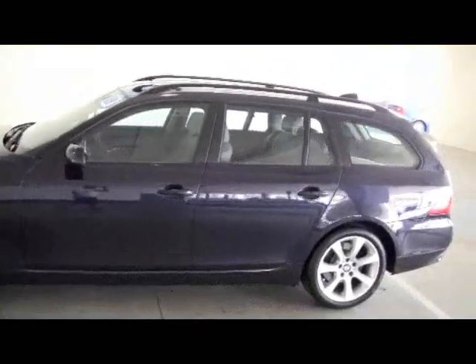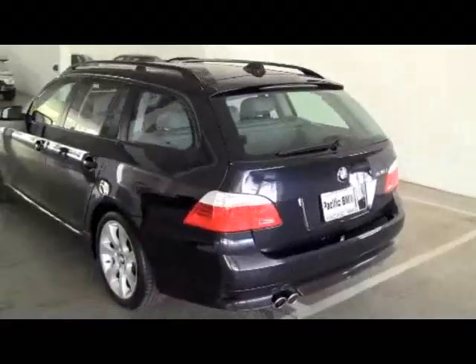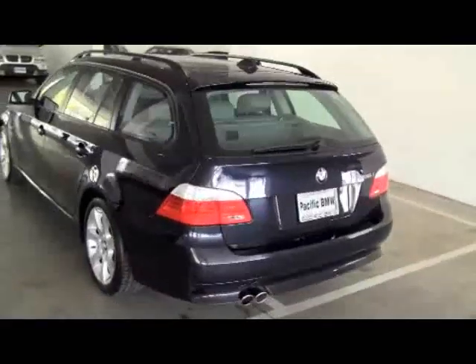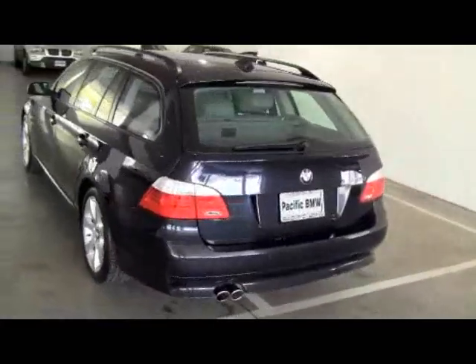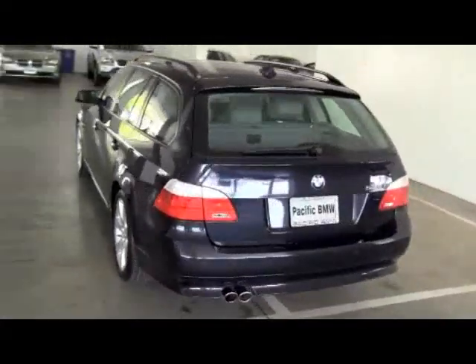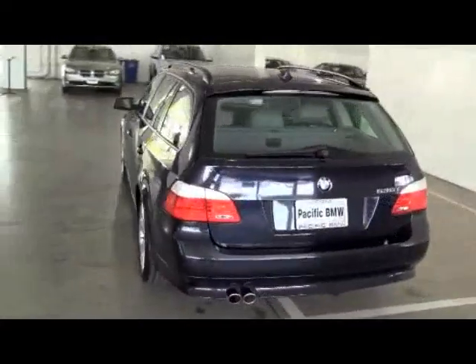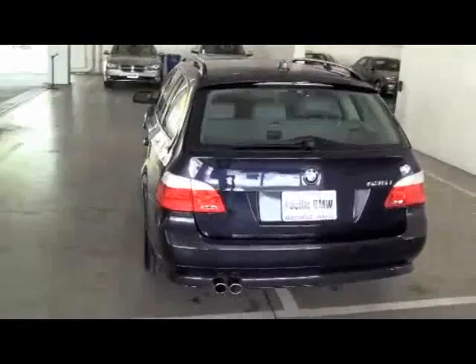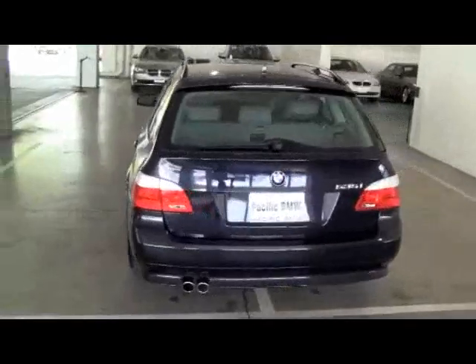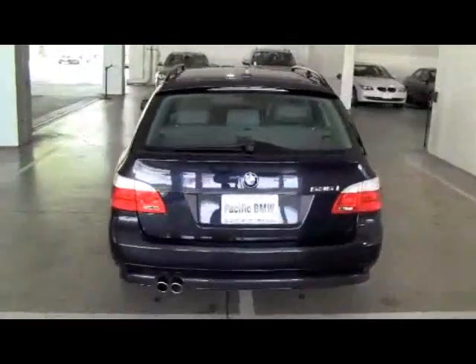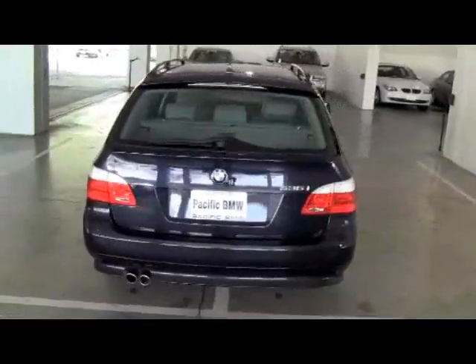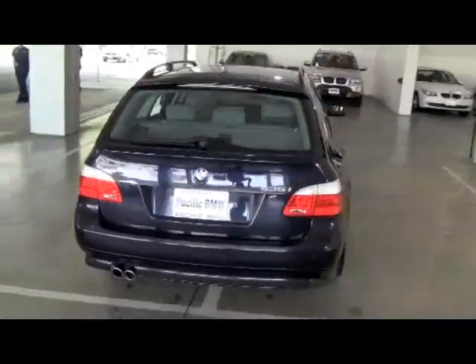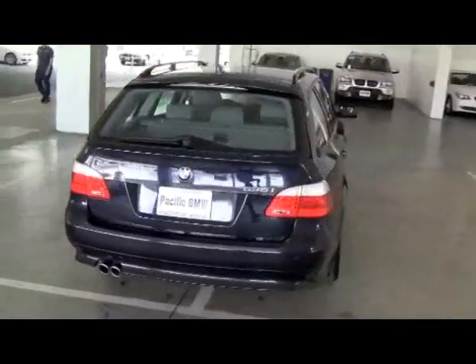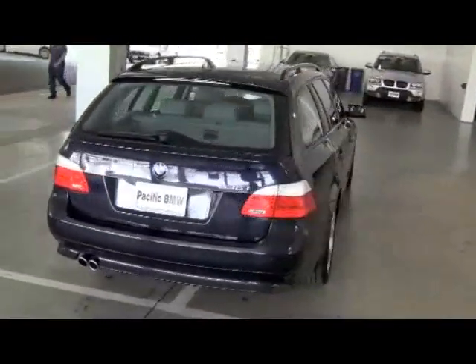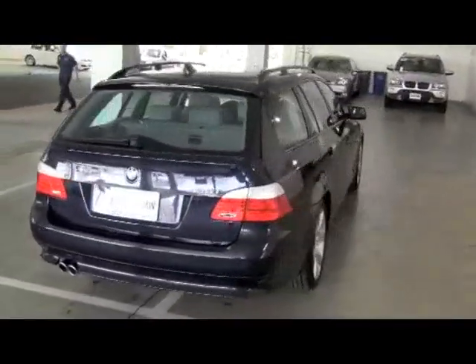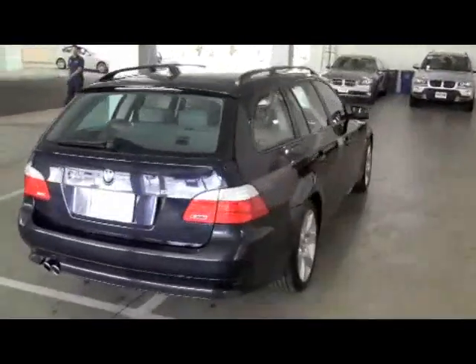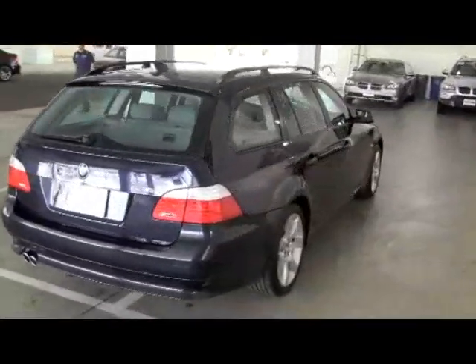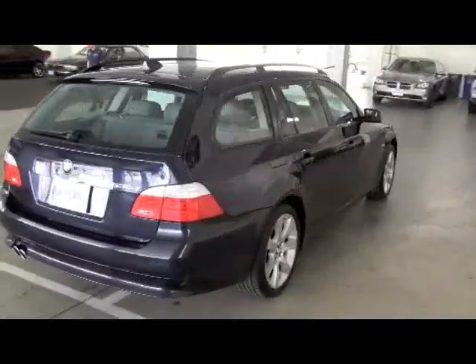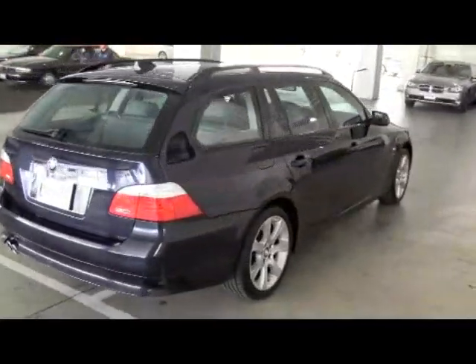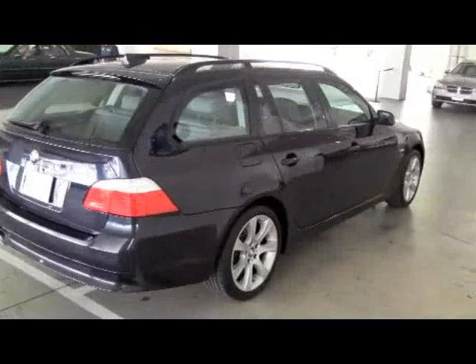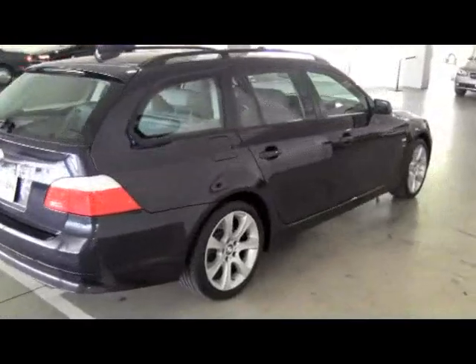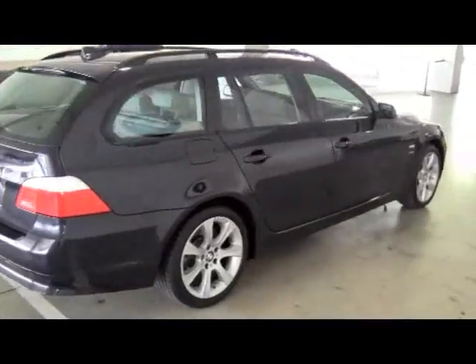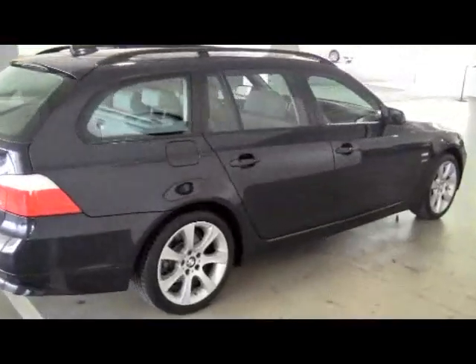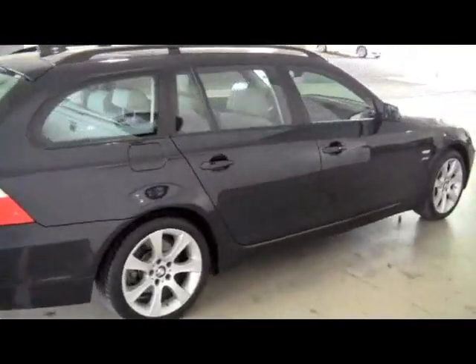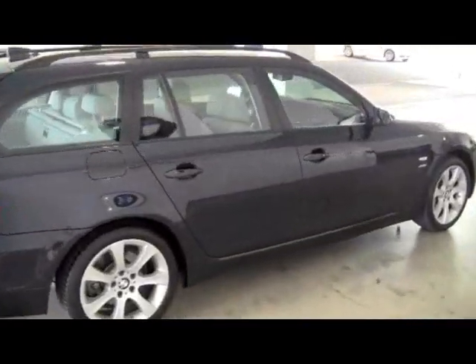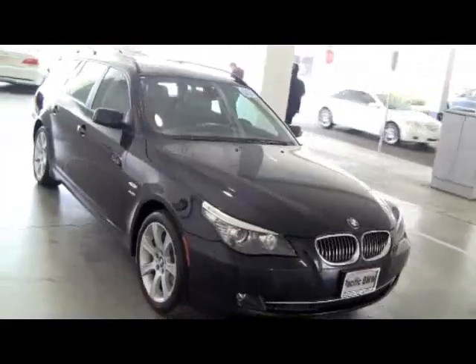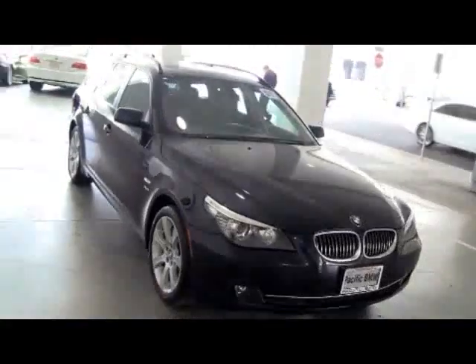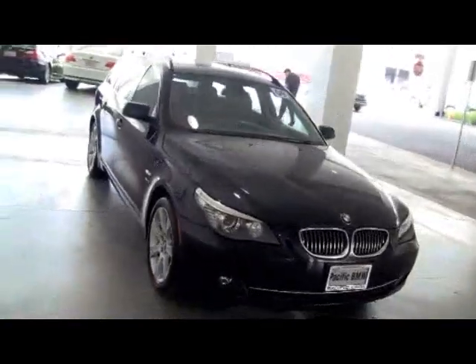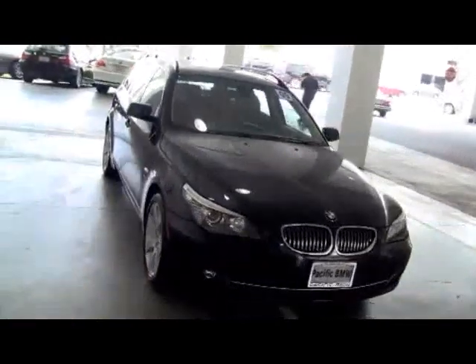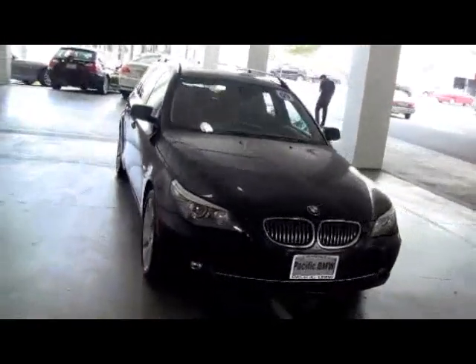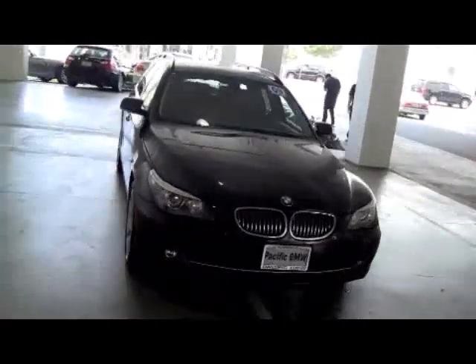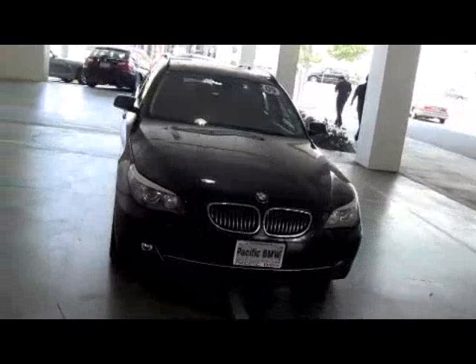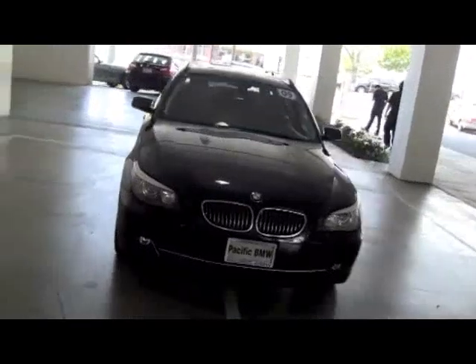The 2009 535xi Wagon. Factory demo car. Monaco blue on gray Dakota leather. Cold weather package. Premium package. Steptronic automatic transmission.